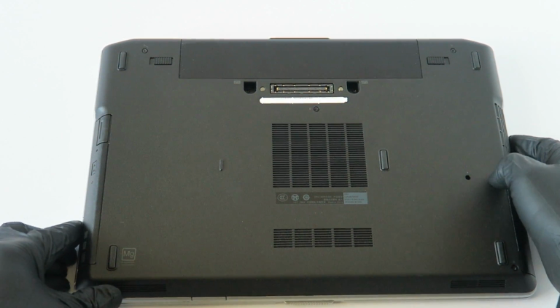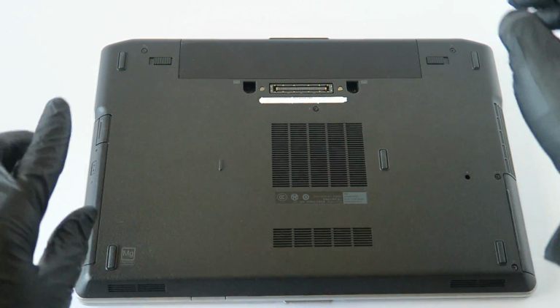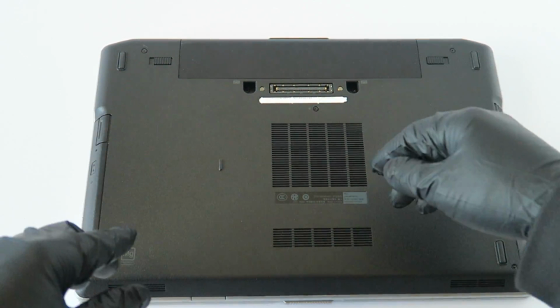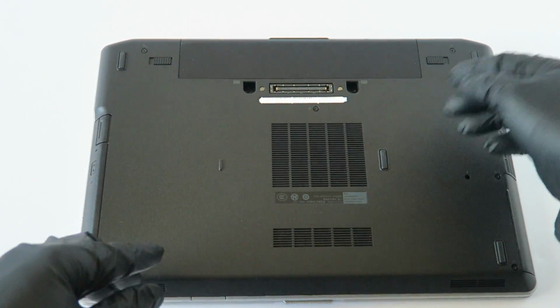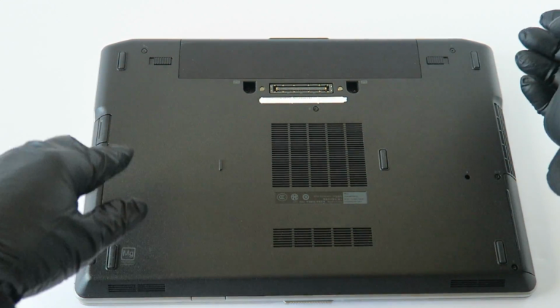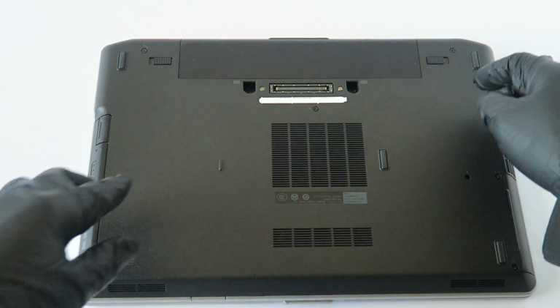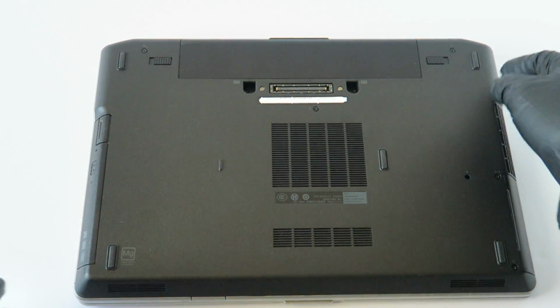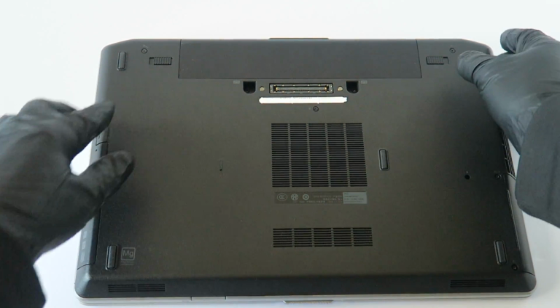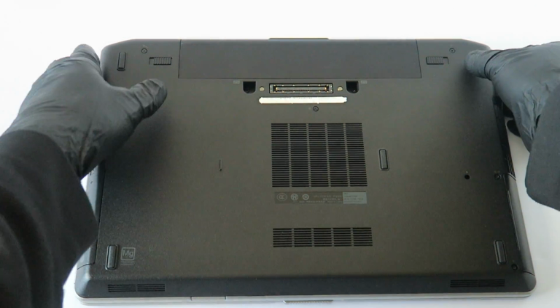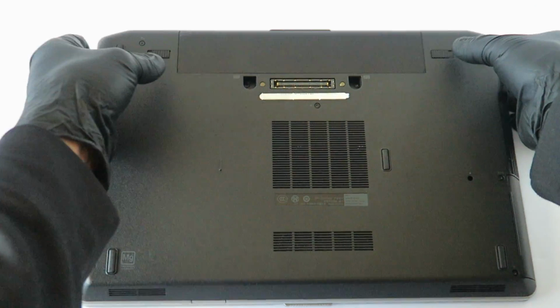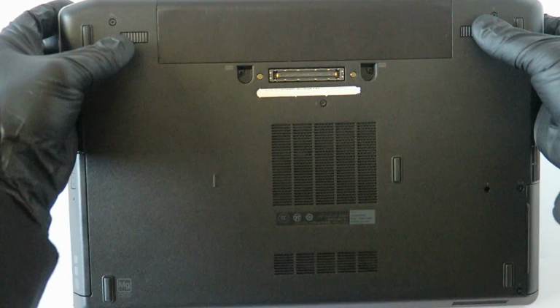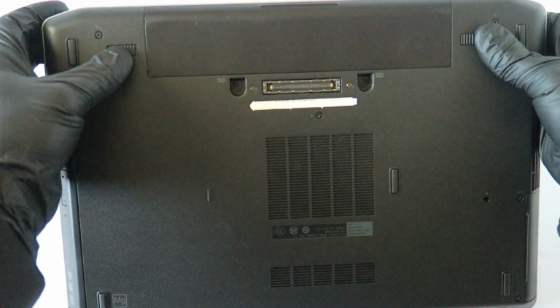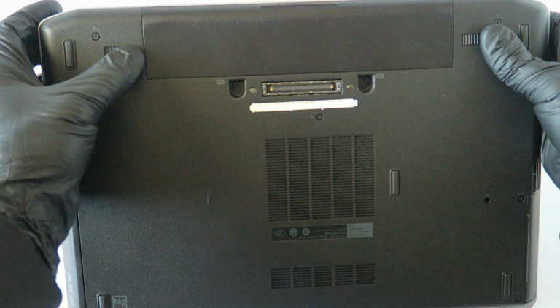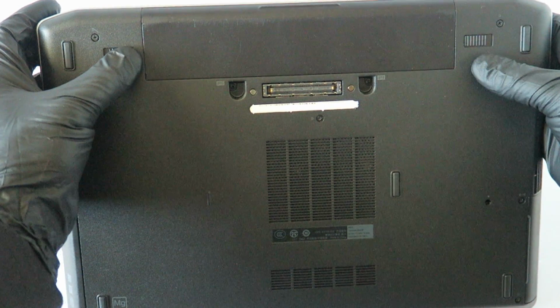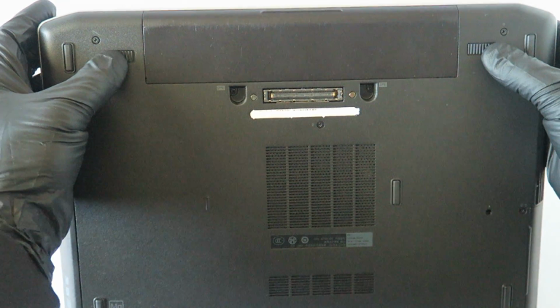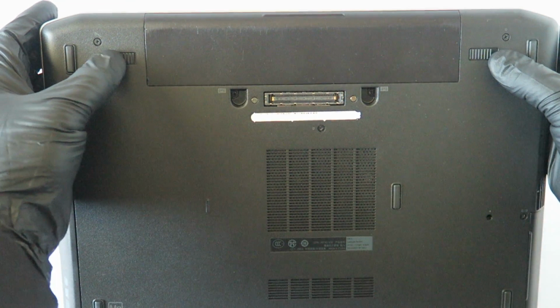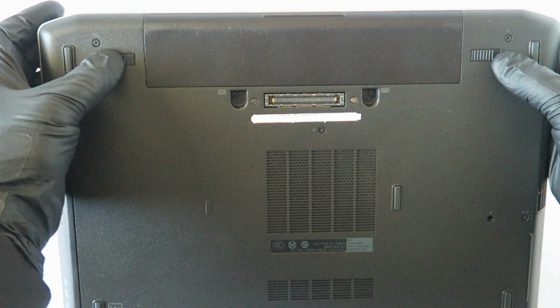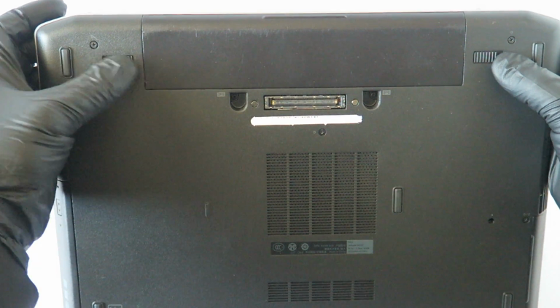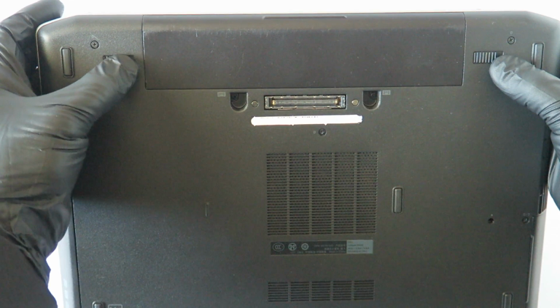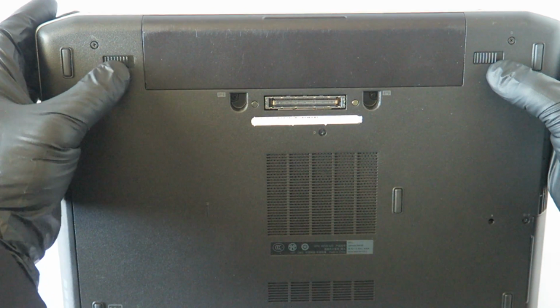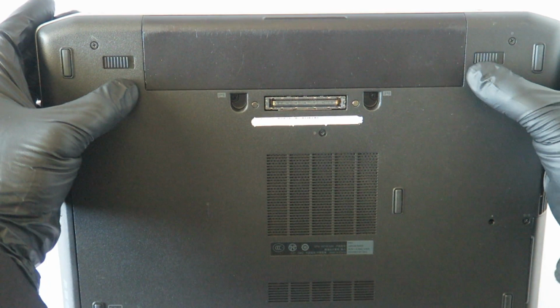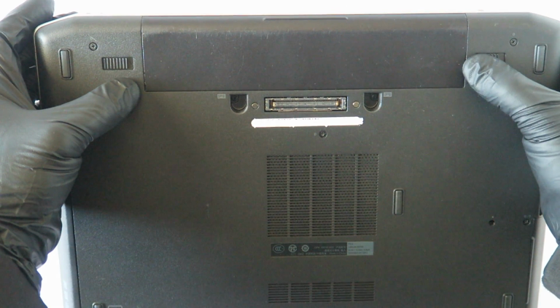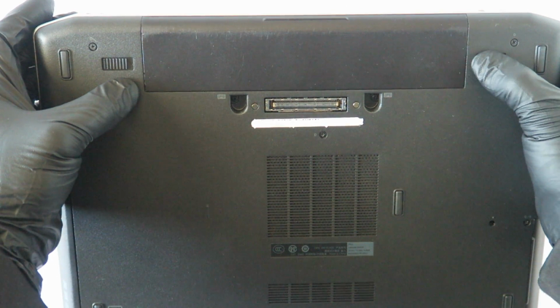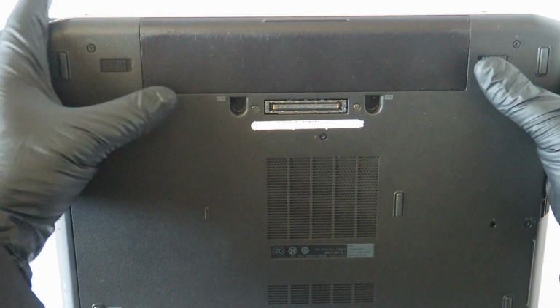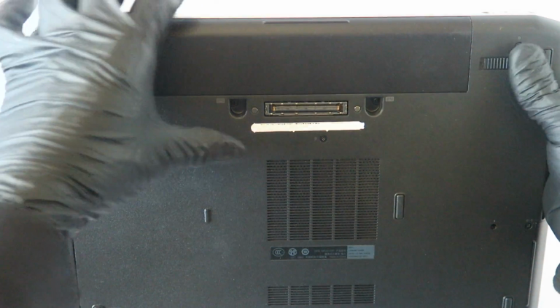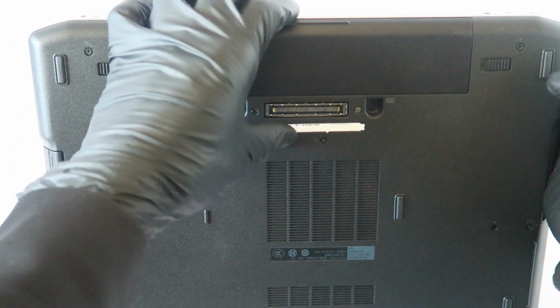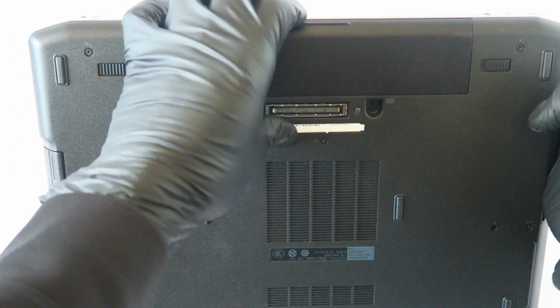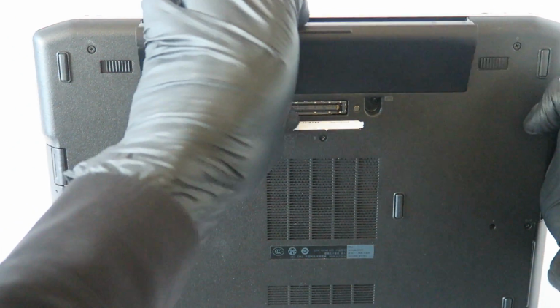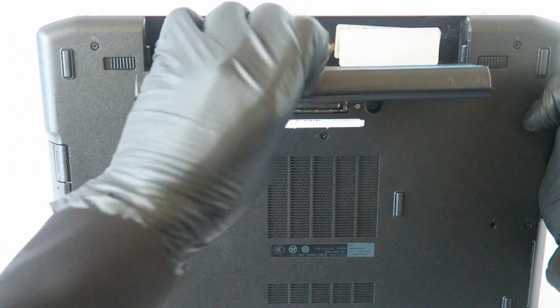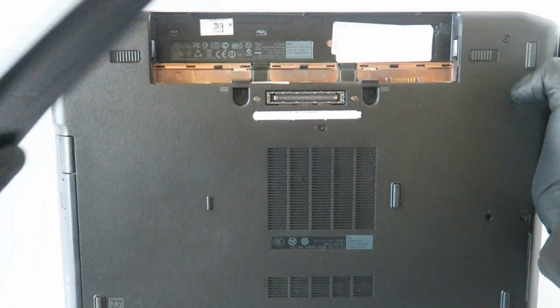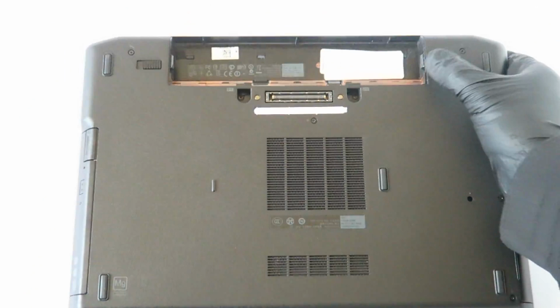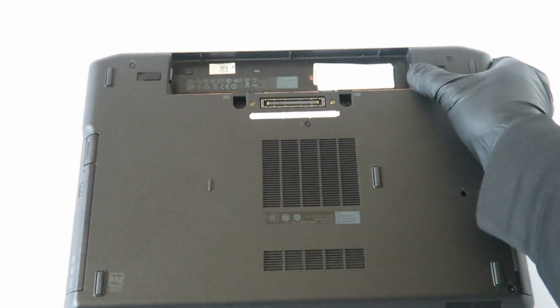First thing you're going to do is remove the battery. There are little clips — you press one on the left and one on the right to remove the battery.